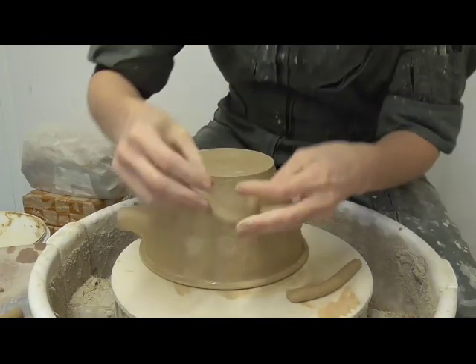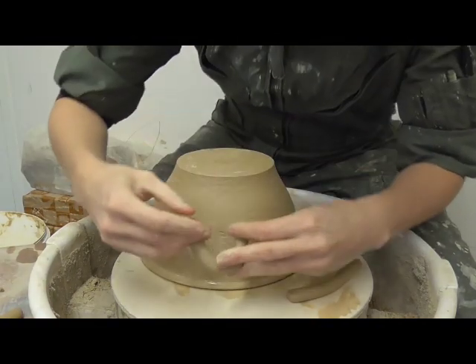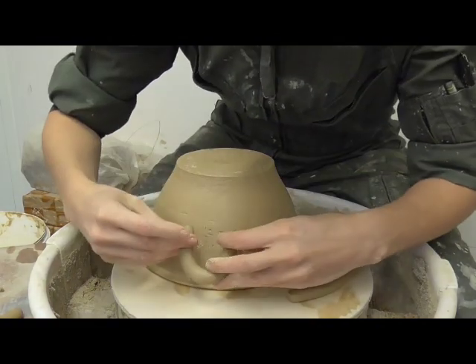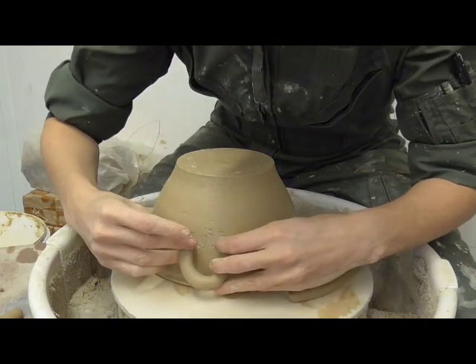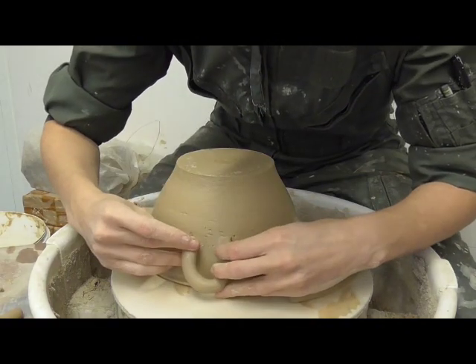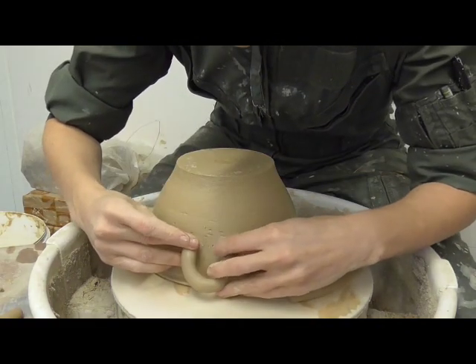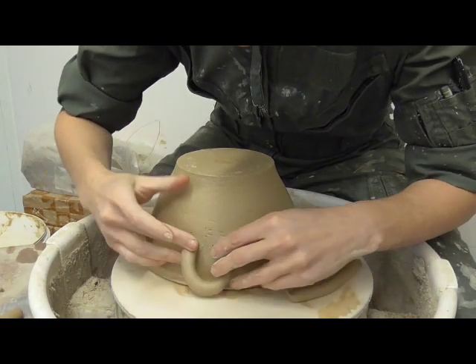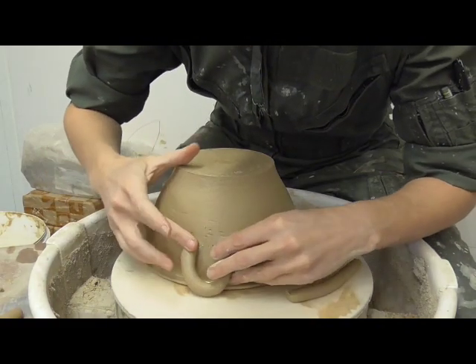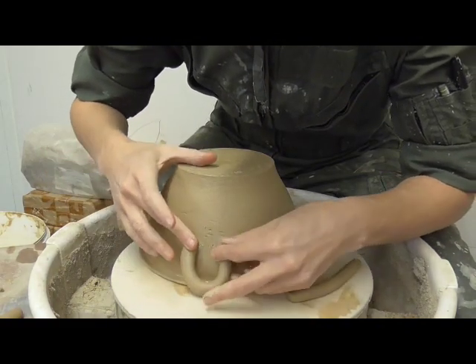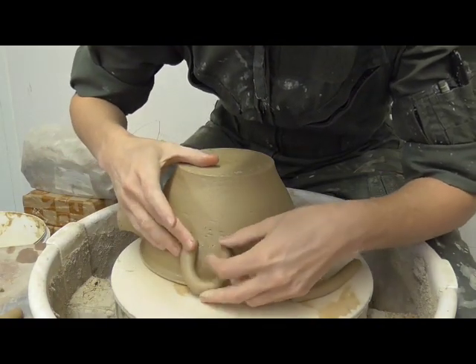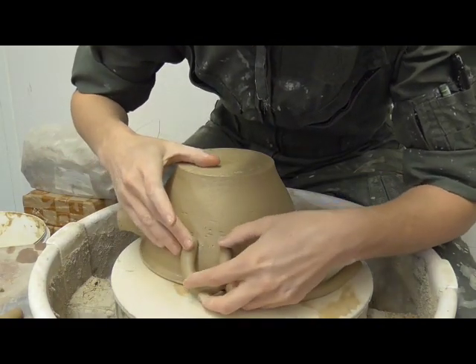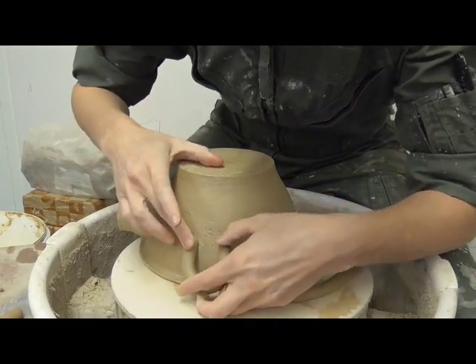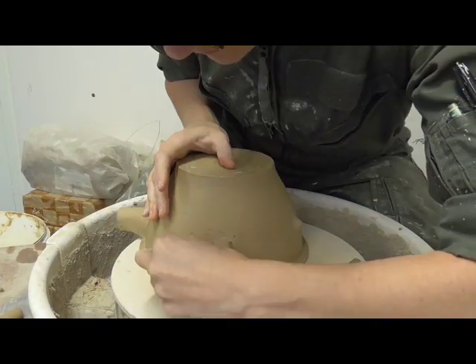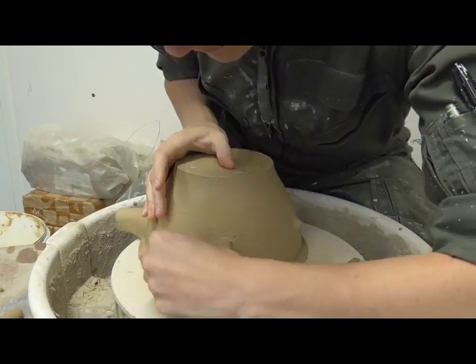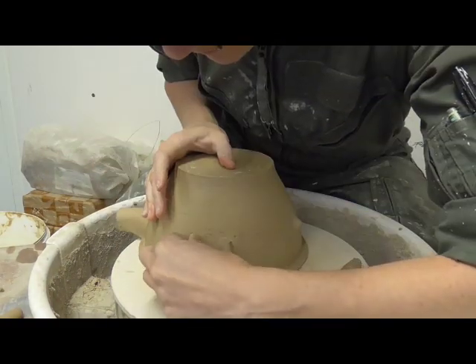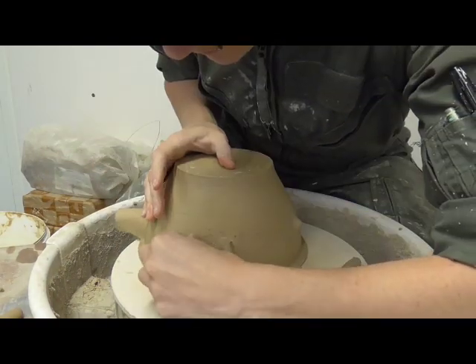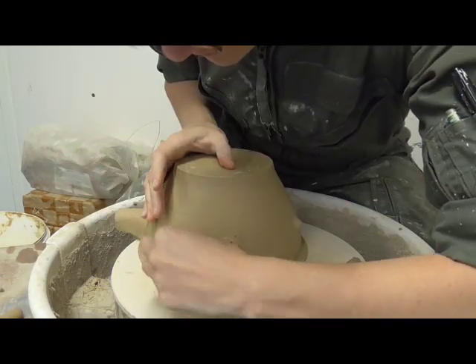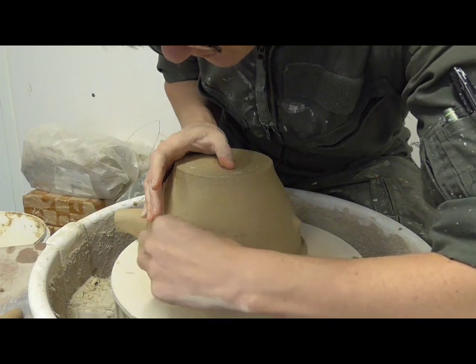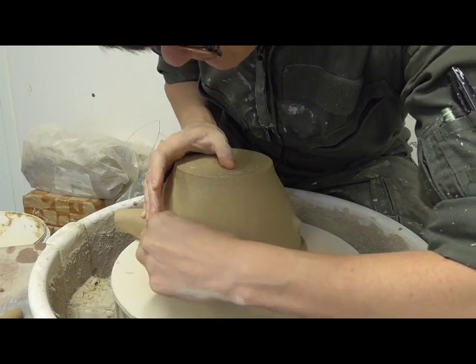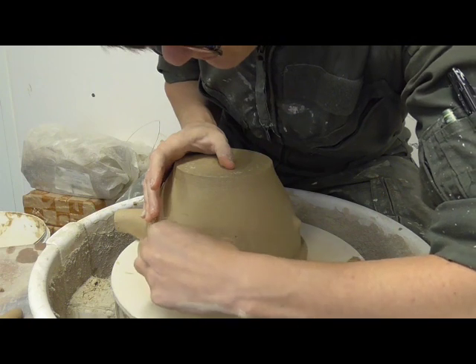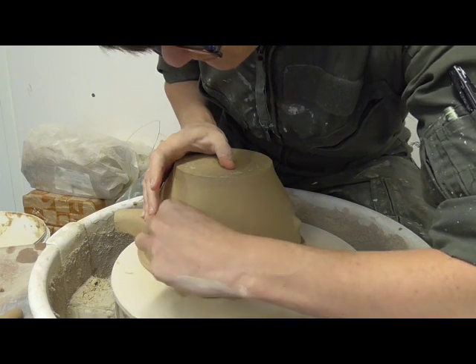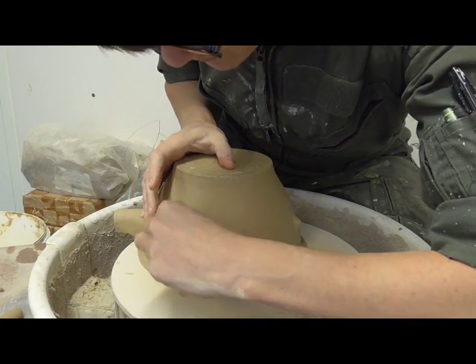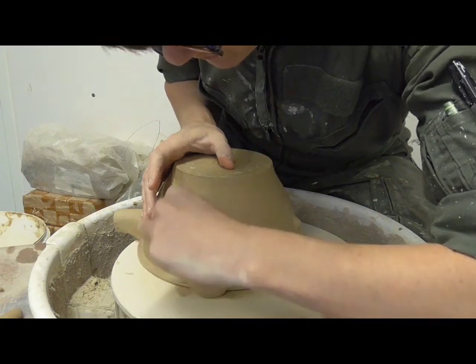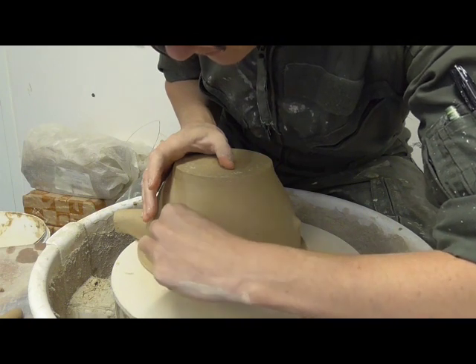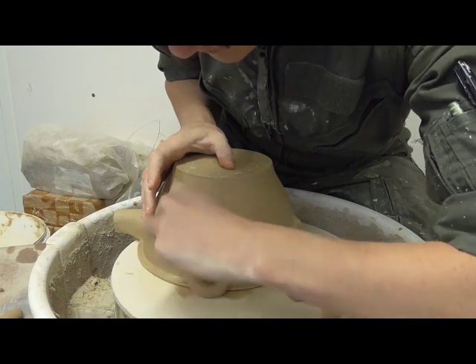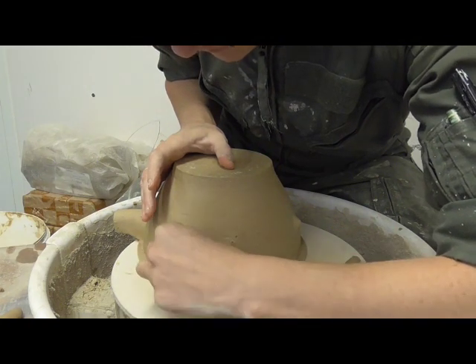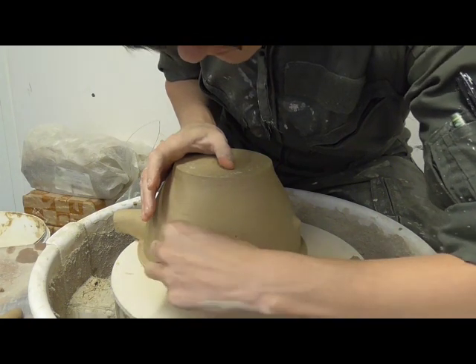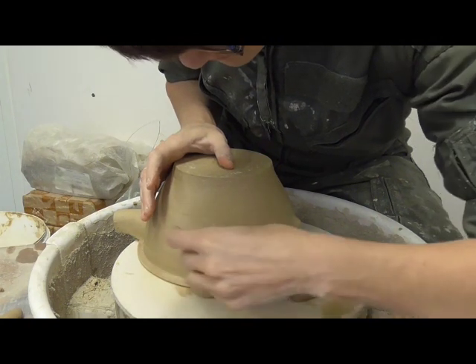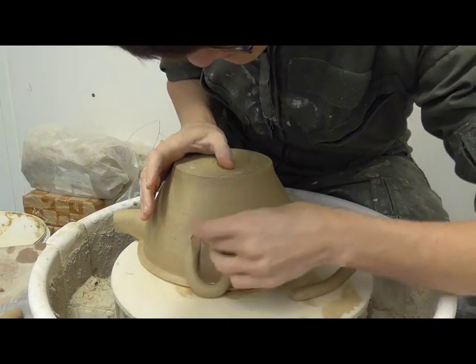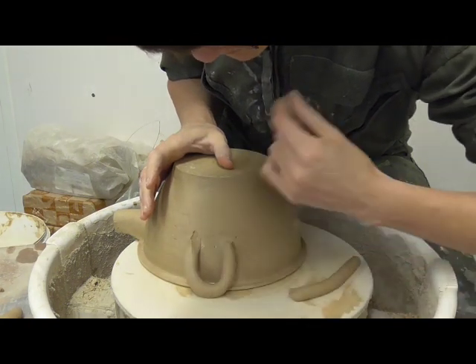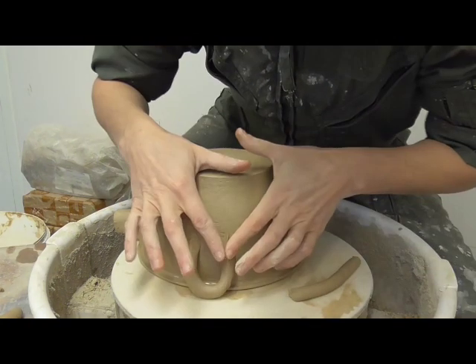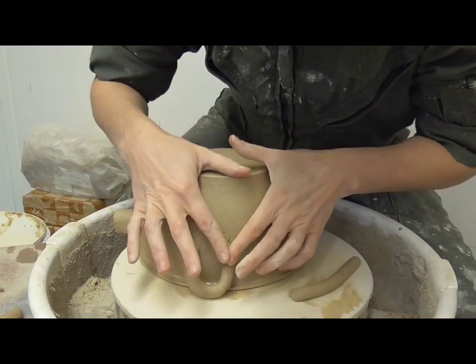She attaches both ends of the handle and then smooths them to the wall. Afterward, she can alter them a little to create the desired shape.